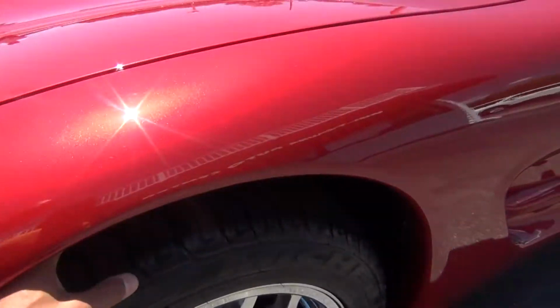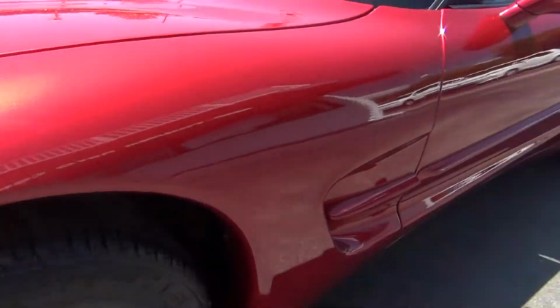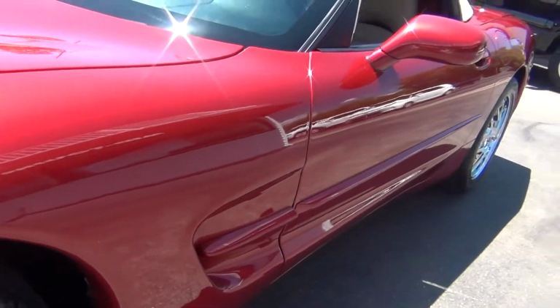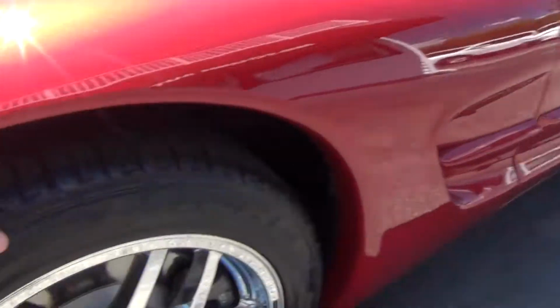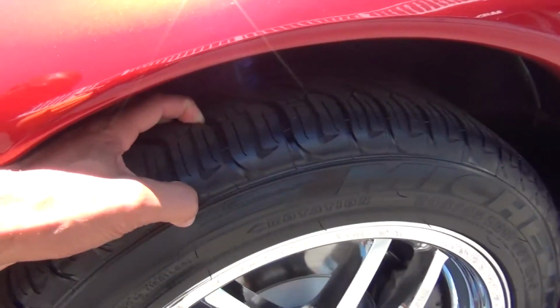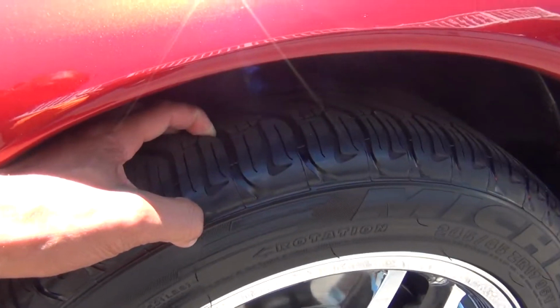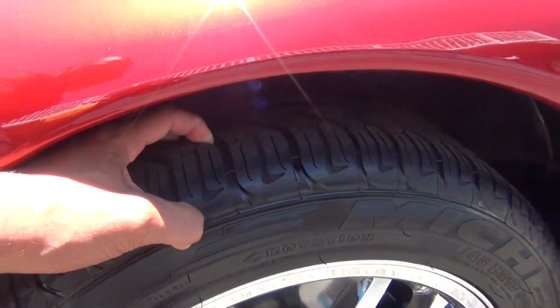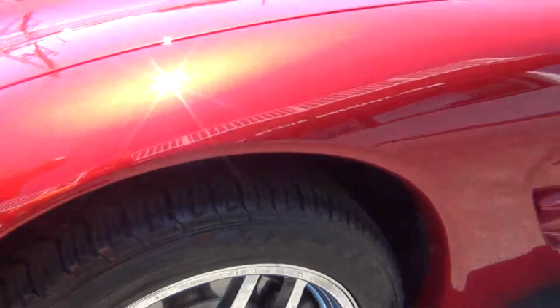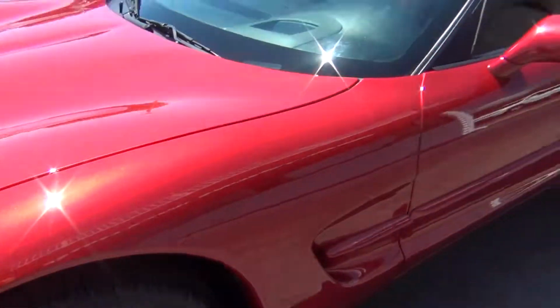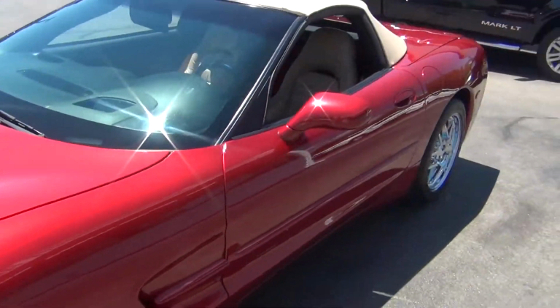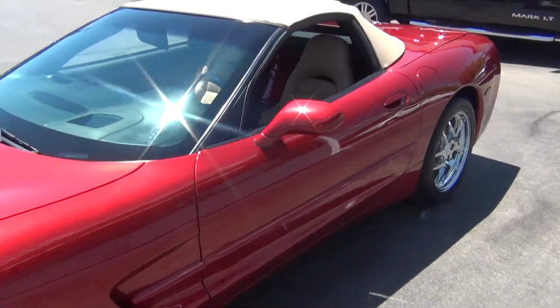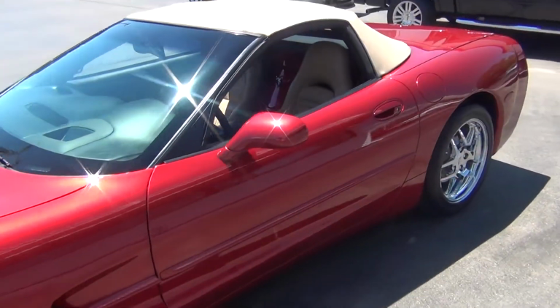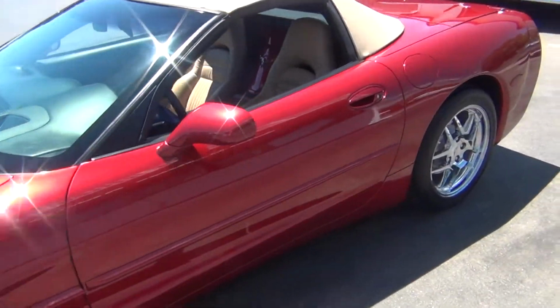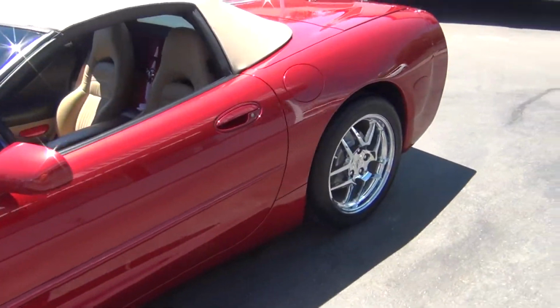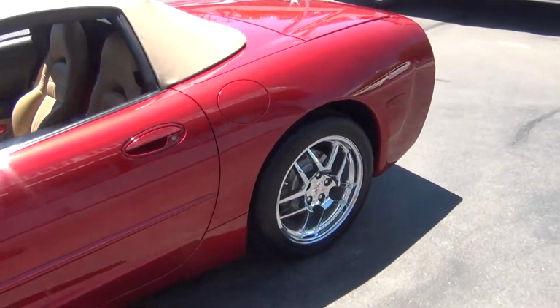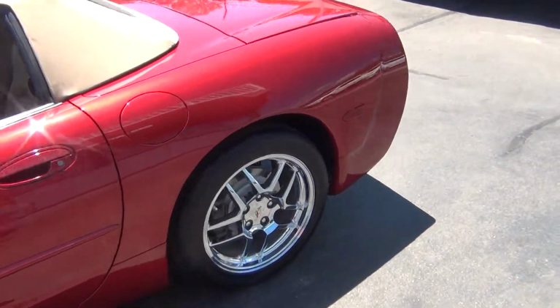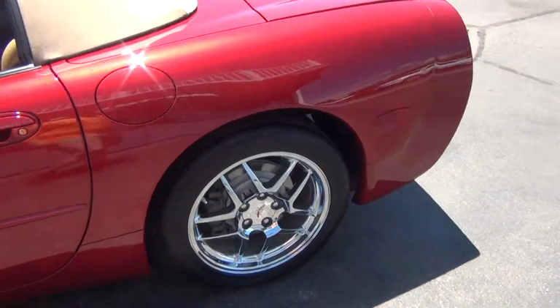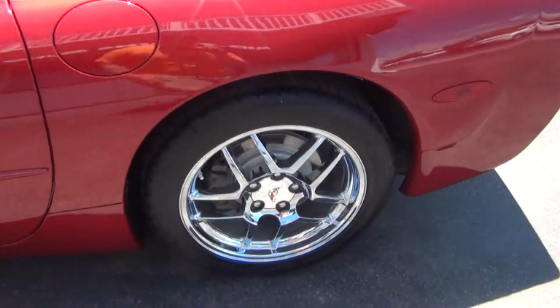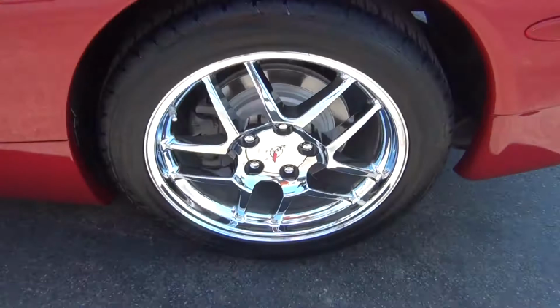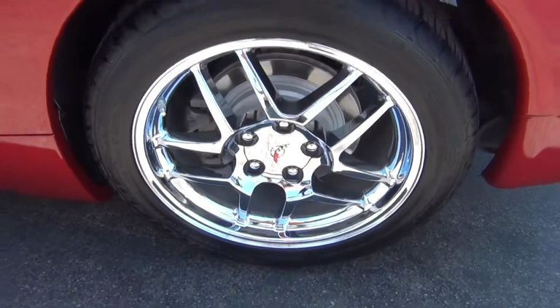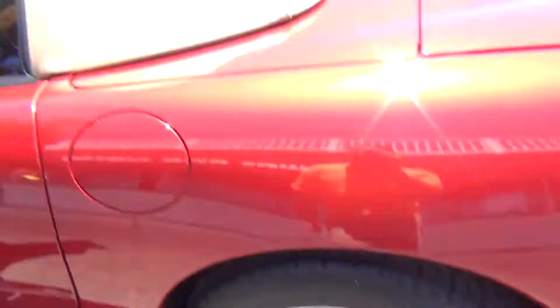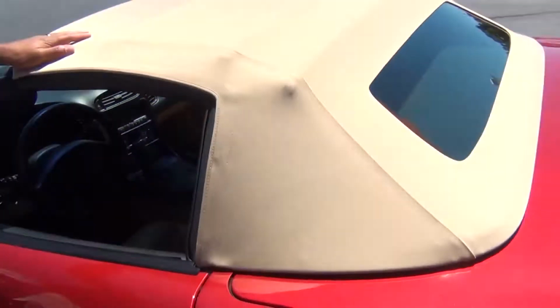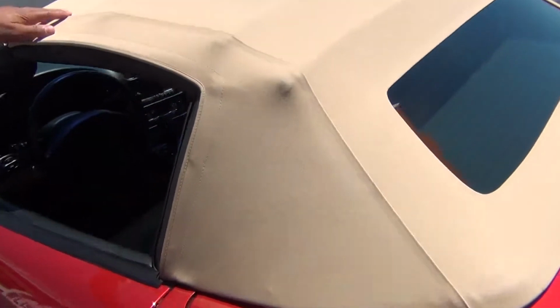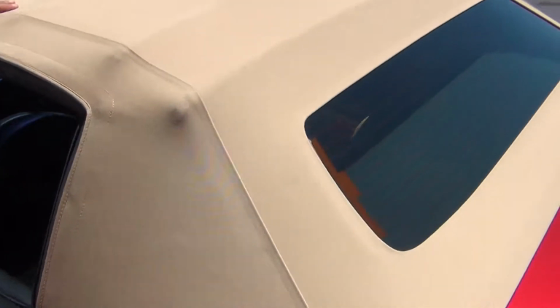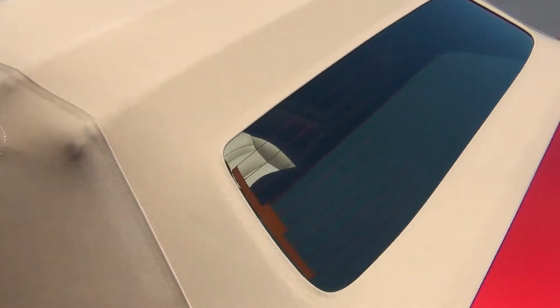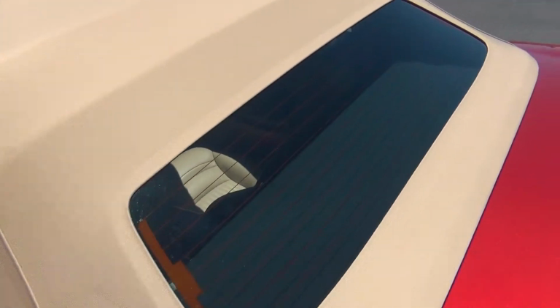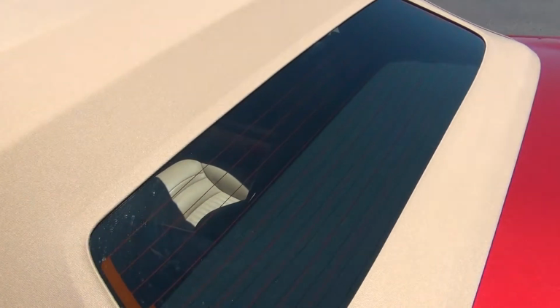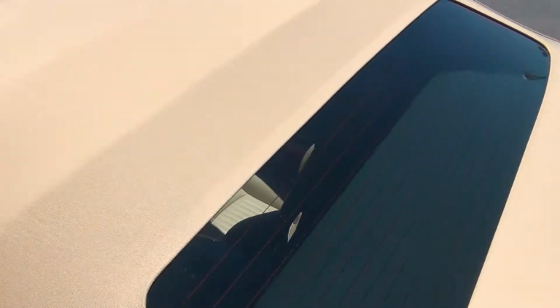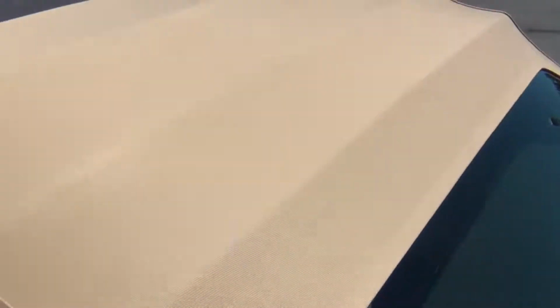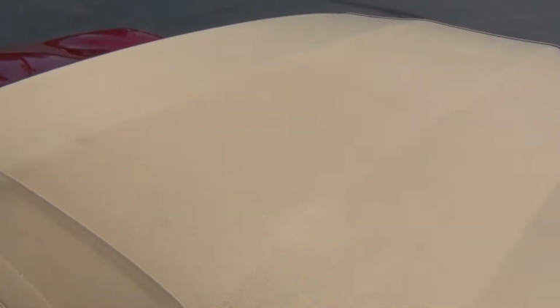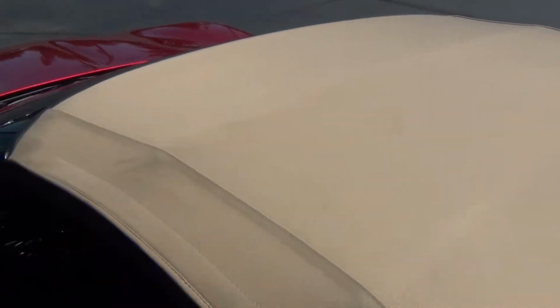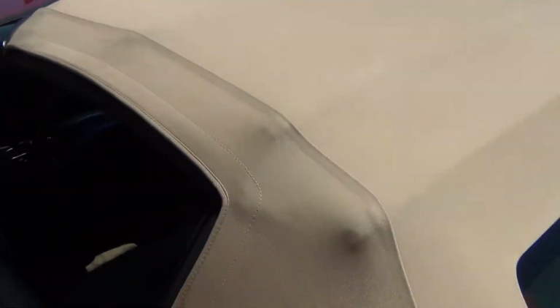You're knee deep in tread like brand new tires — you can see you've got tons of tread life left. The top is in excellent shape. There's no rips, no tears or stains at all. It's in perfect condition.